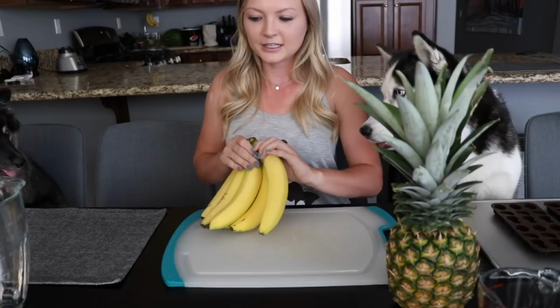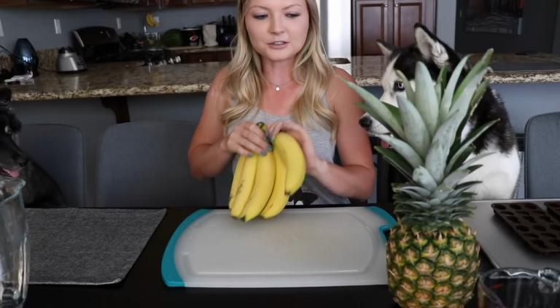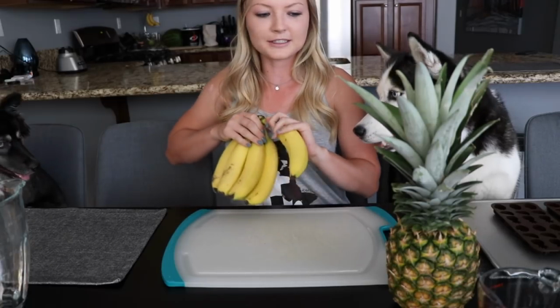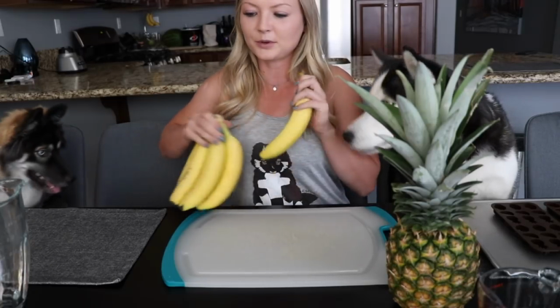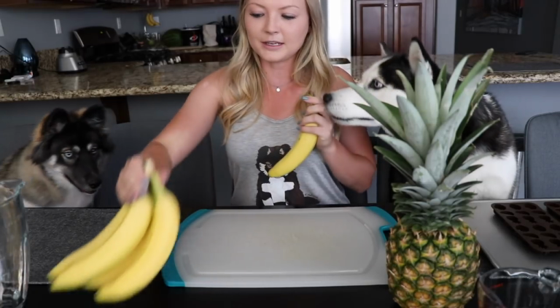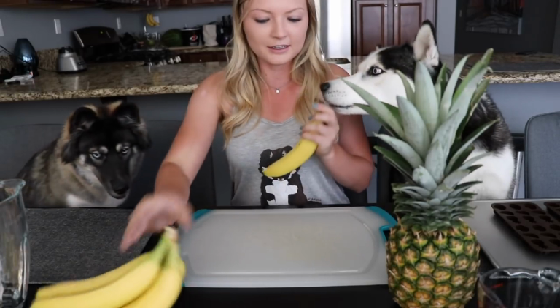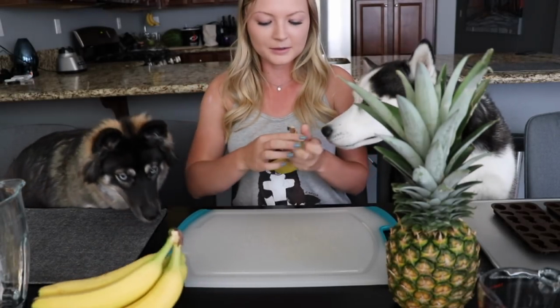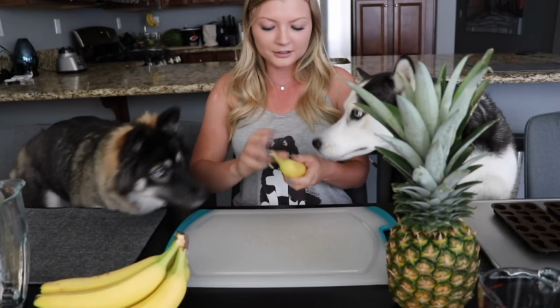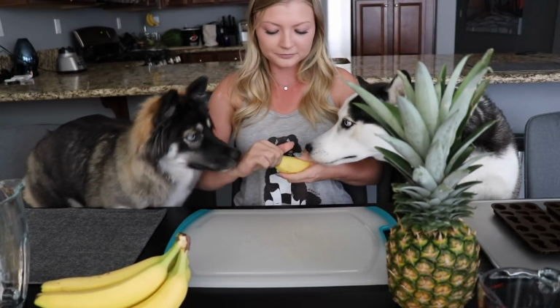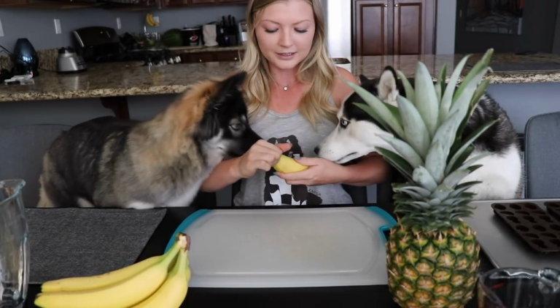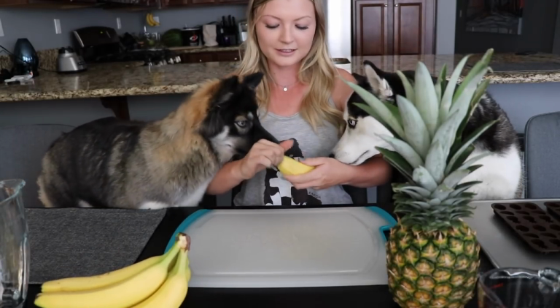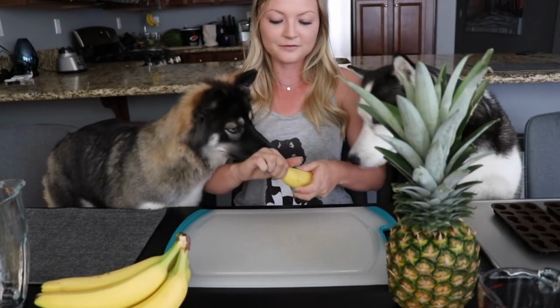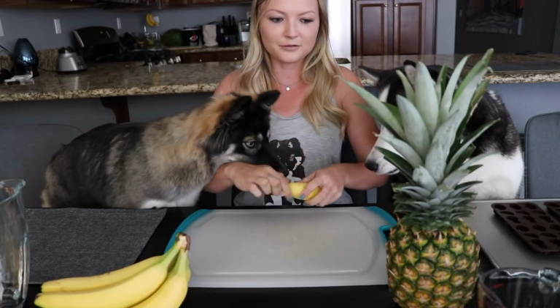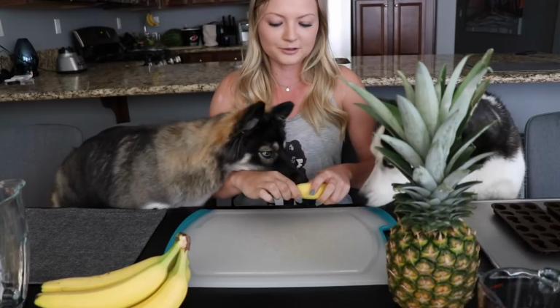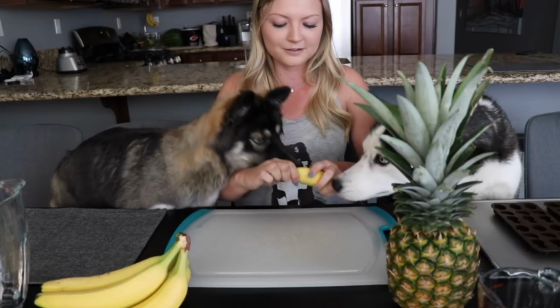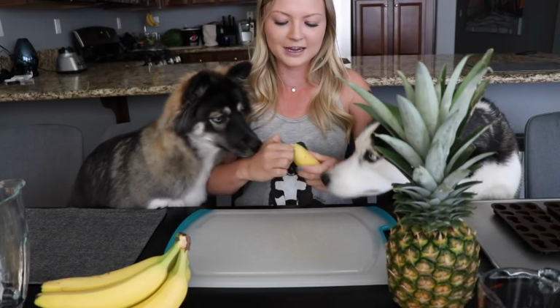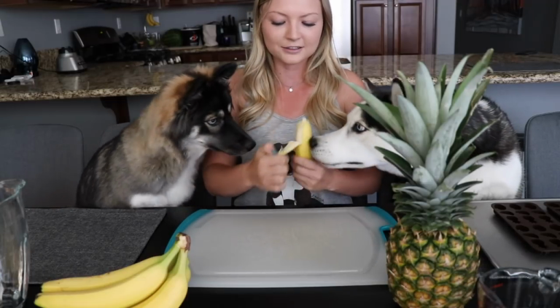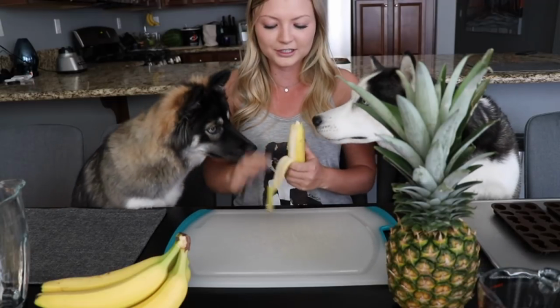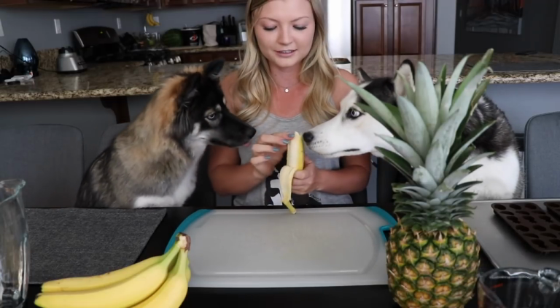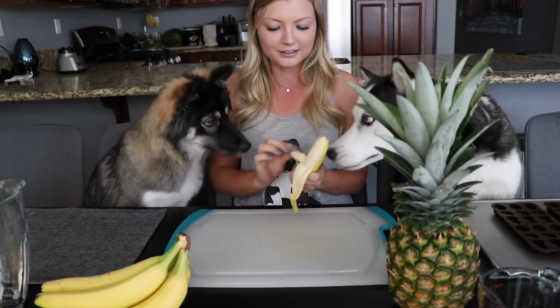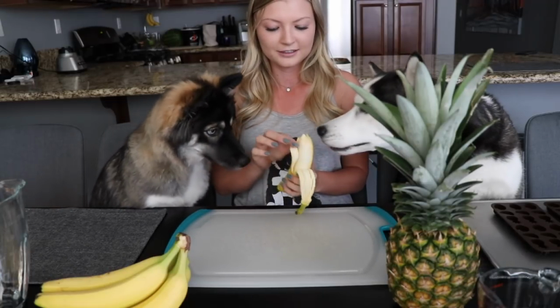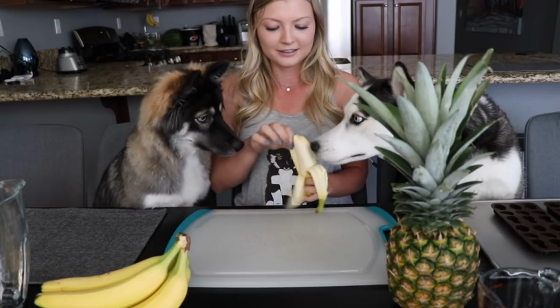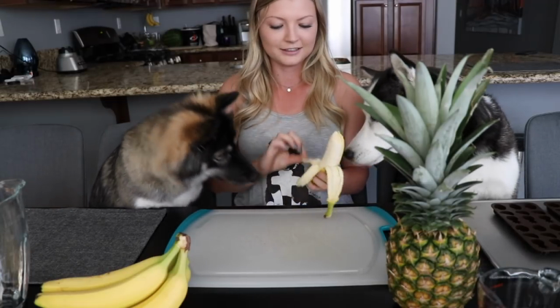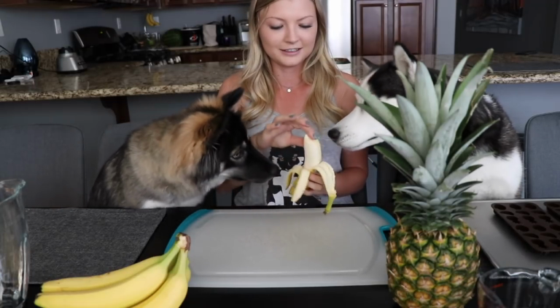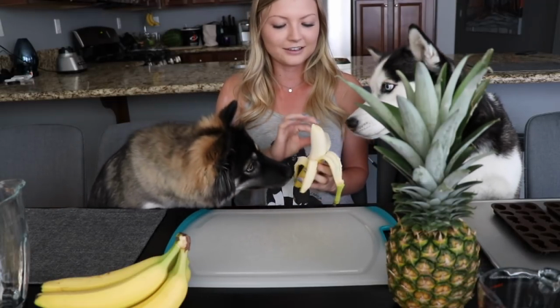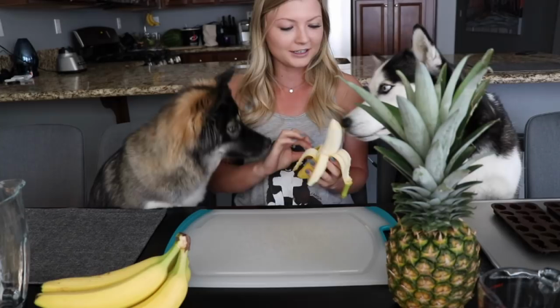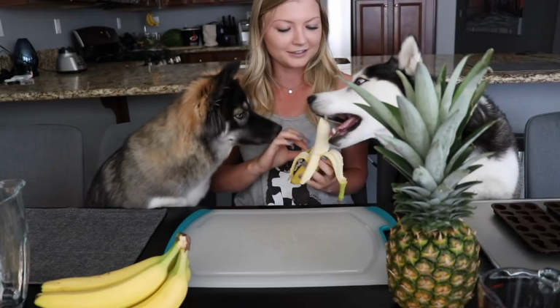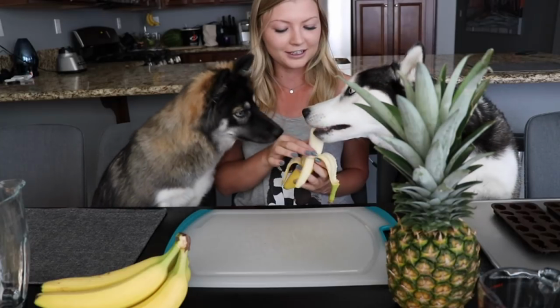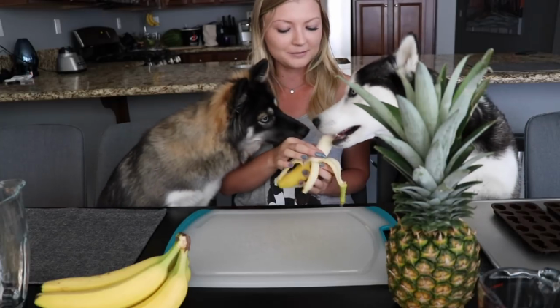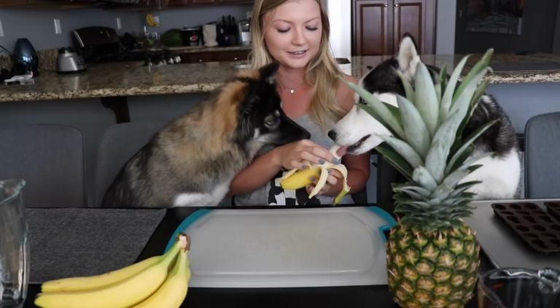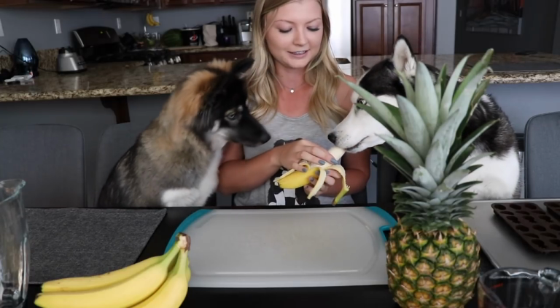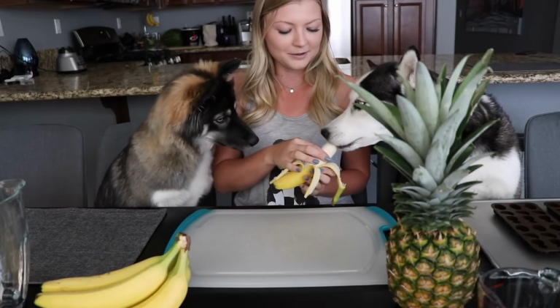First thing I'm gonna do is put the banana in the blender. This is Skye's favorite fruit so we figured we'd add it into the treat. You guys want it? Want me to try one bite? Small.